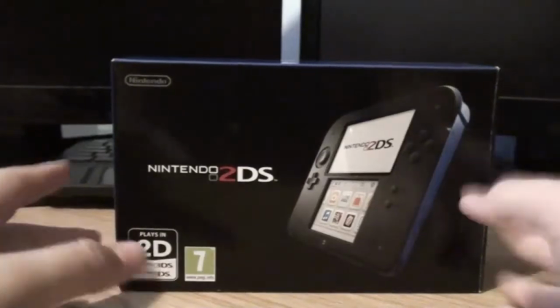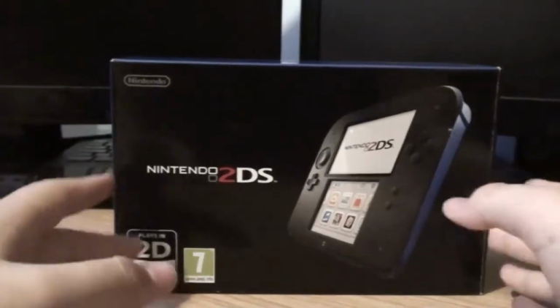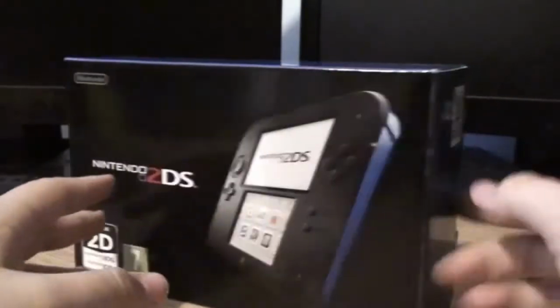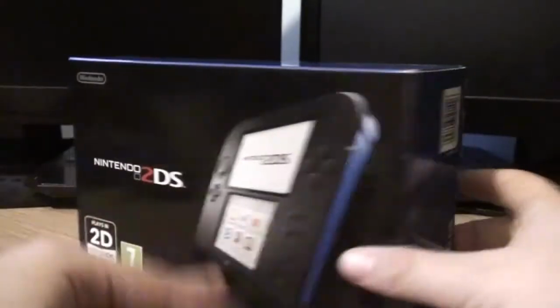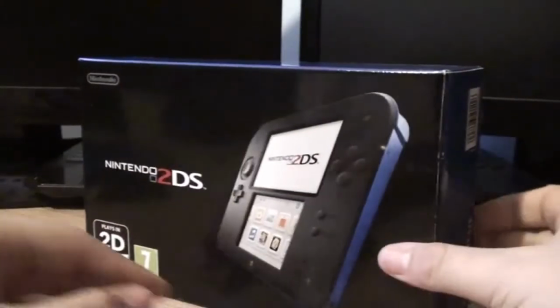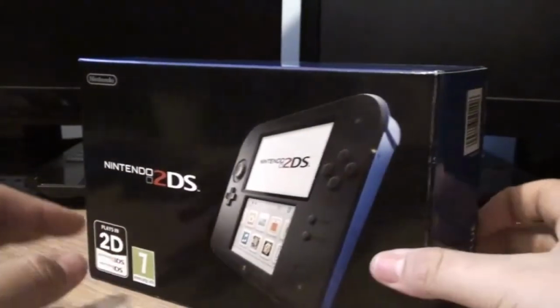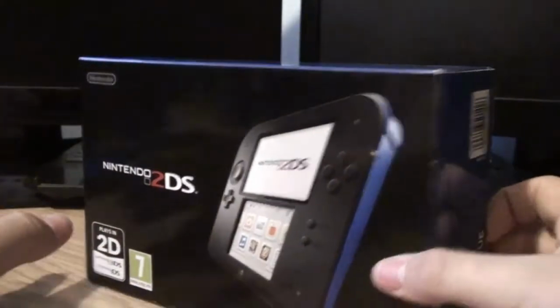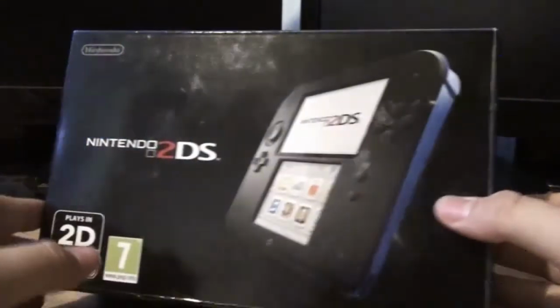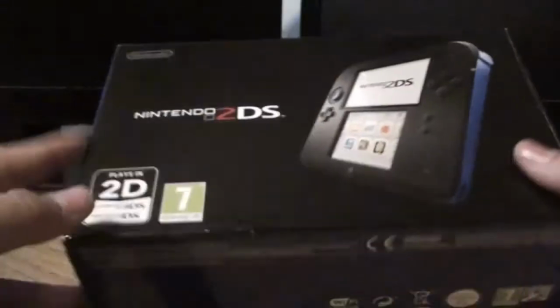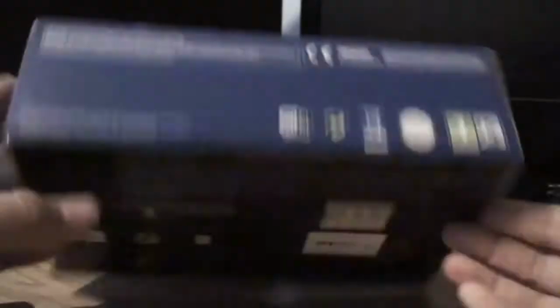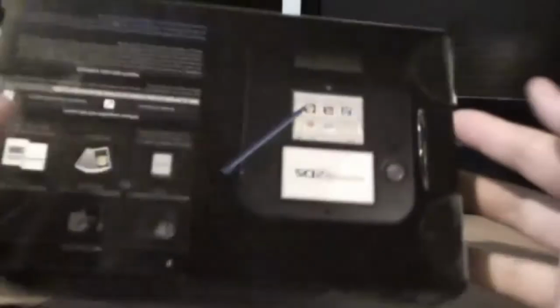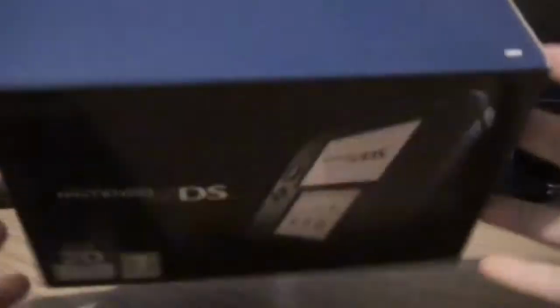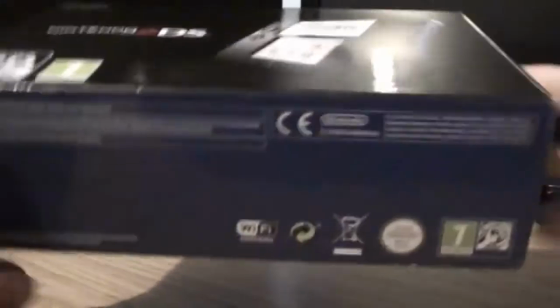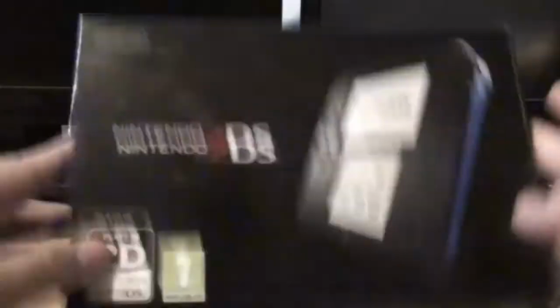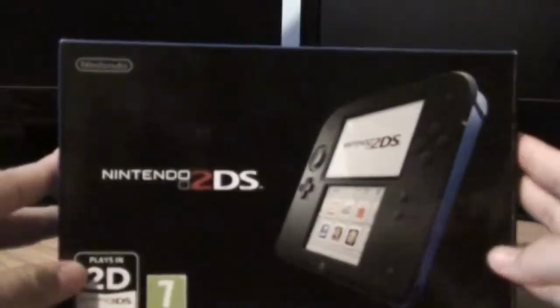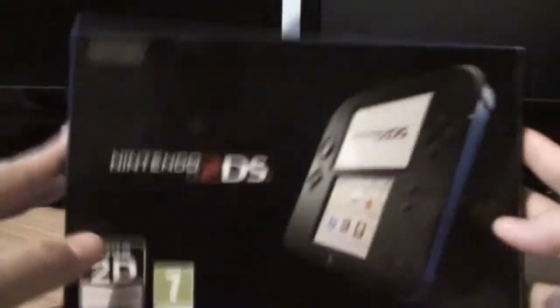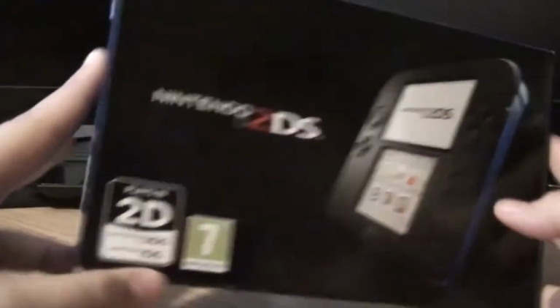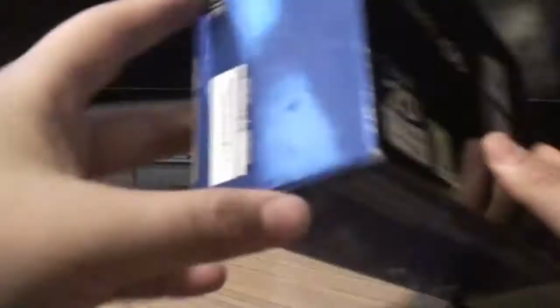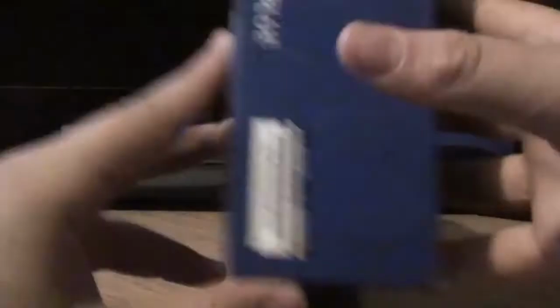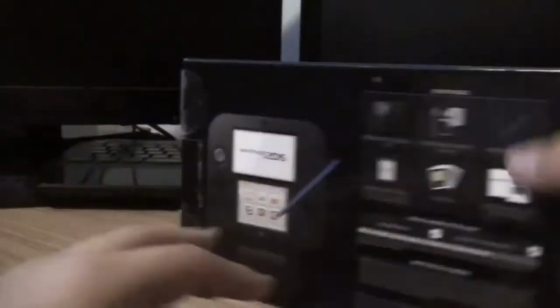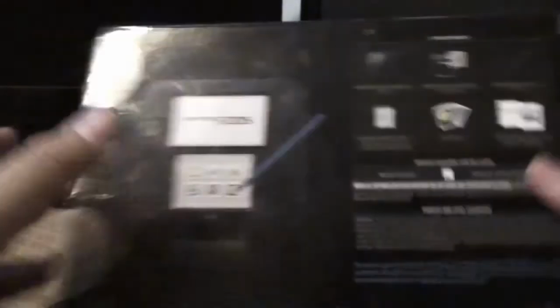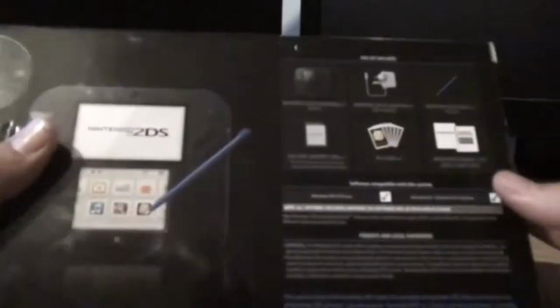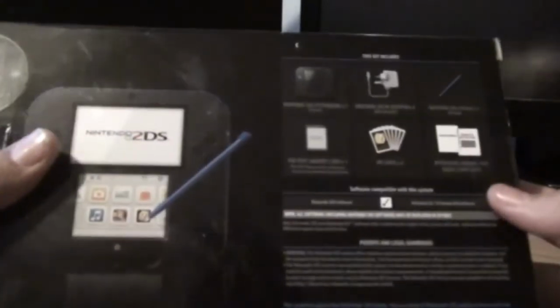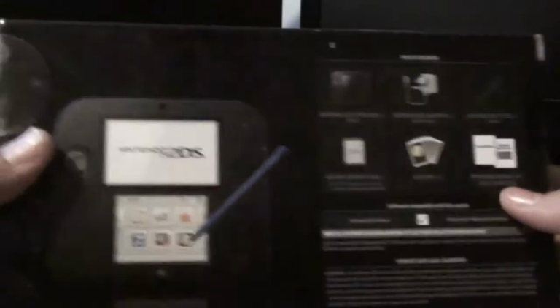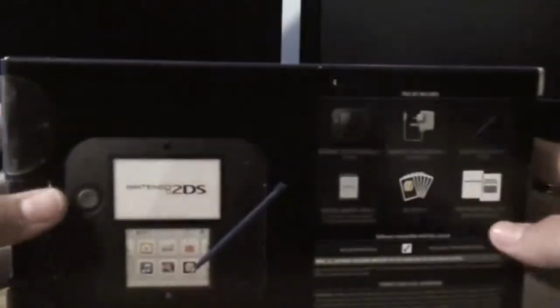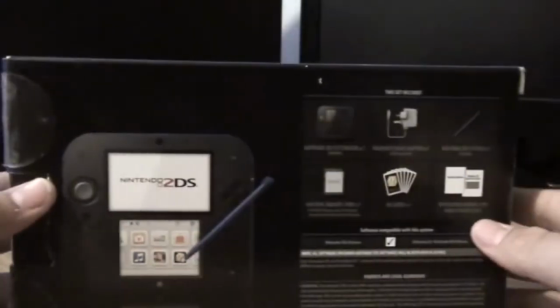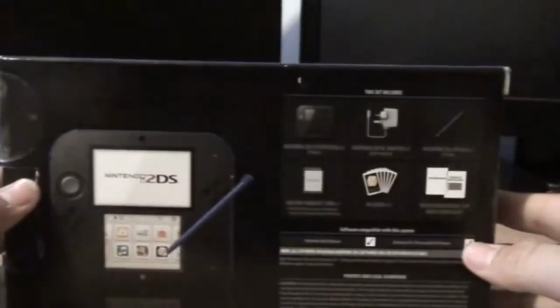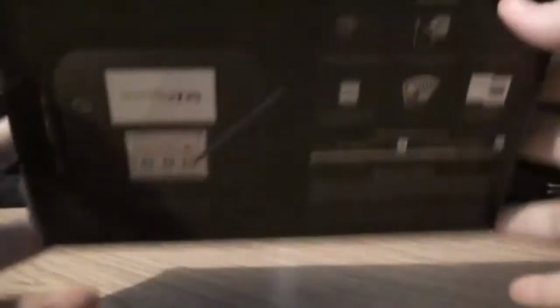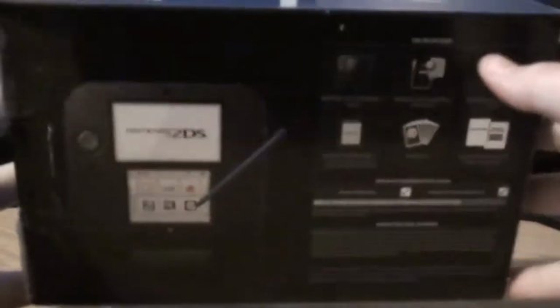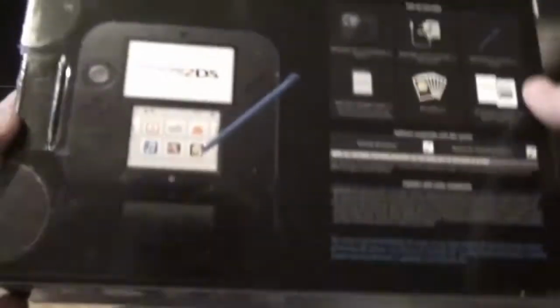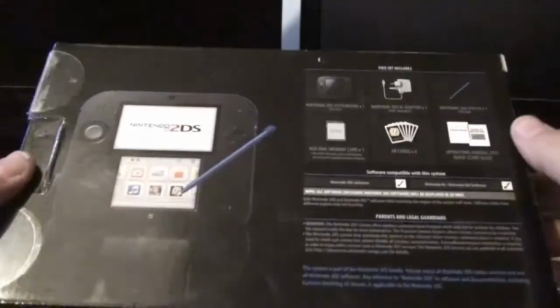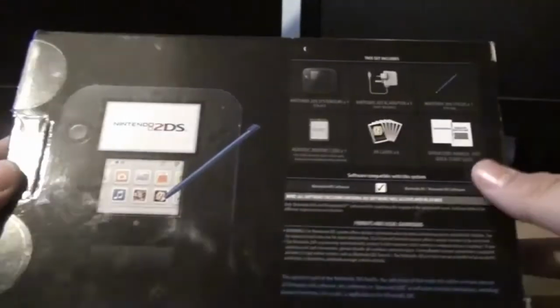What's up guys? Leon Giggs here and today I am doing an unboxing for the new Nintendo 2DS. This hasn't even been out a month yet, it's quite new. It's for kids under like 6 who can't use 3D.